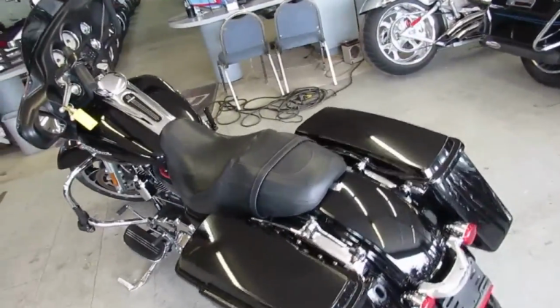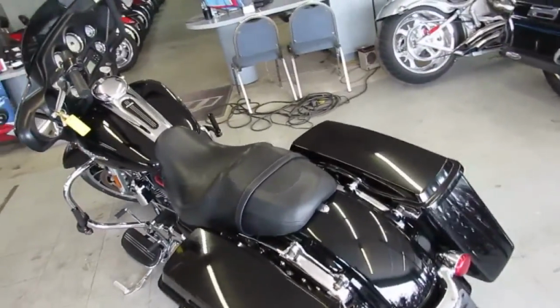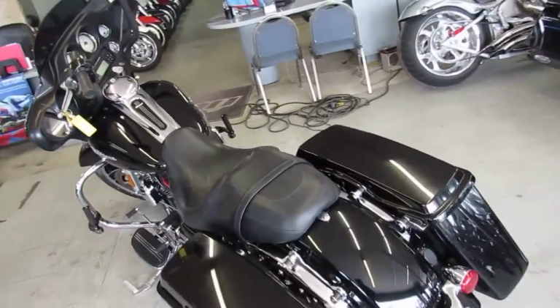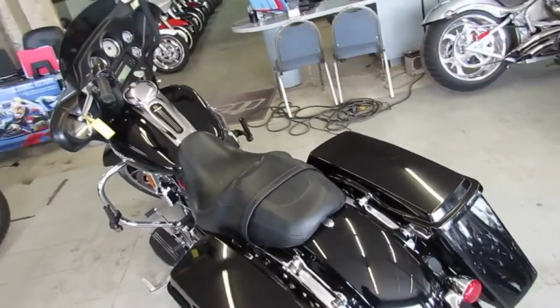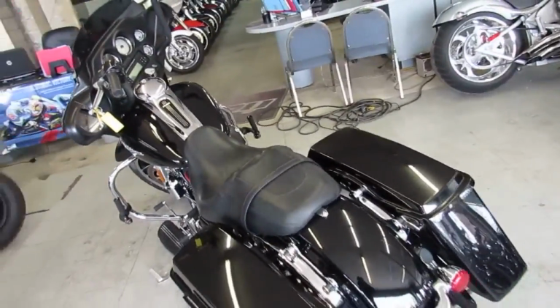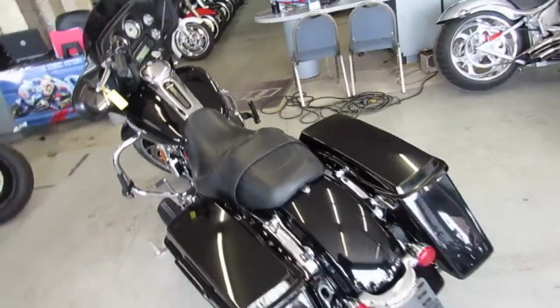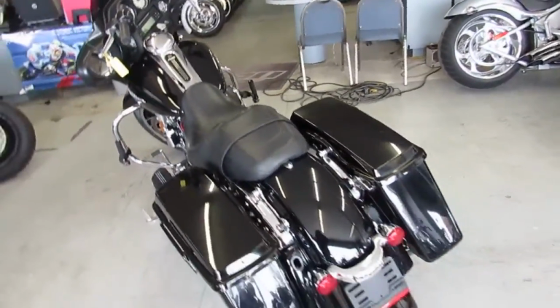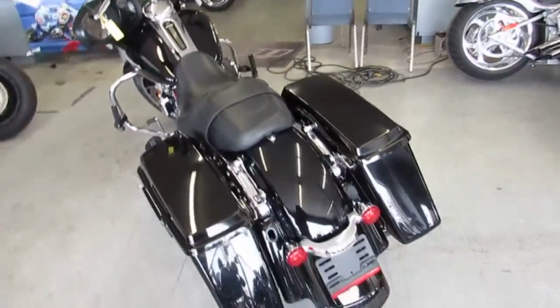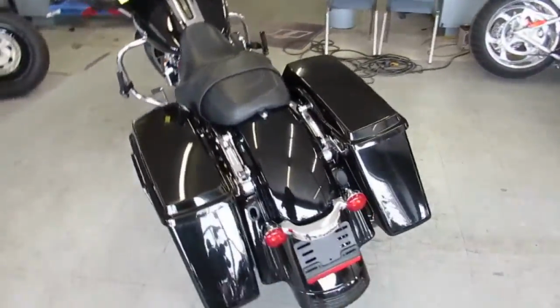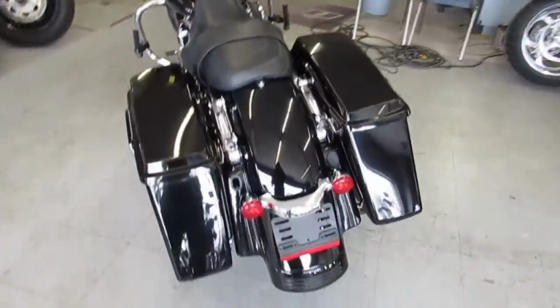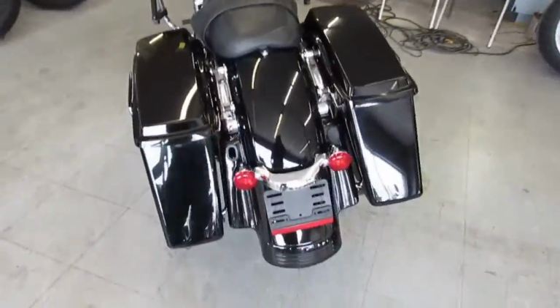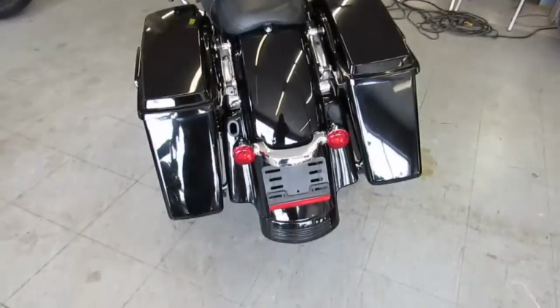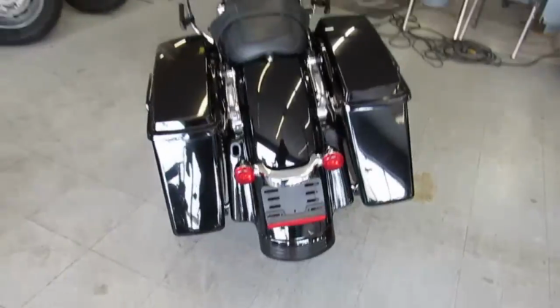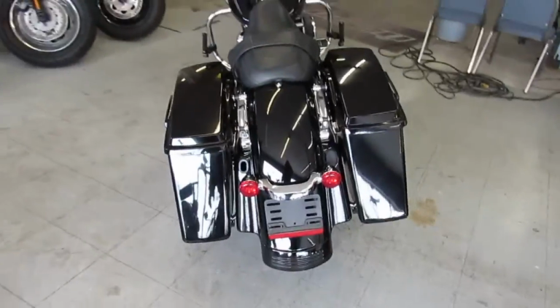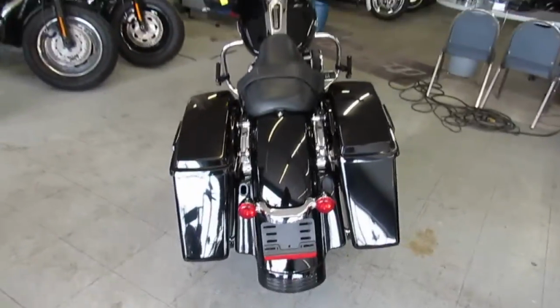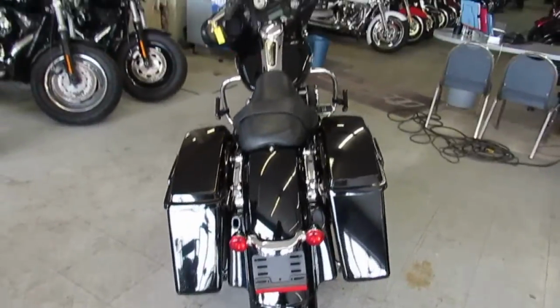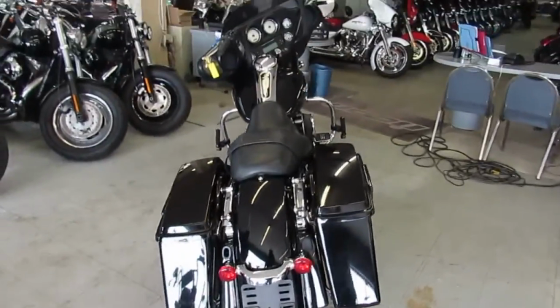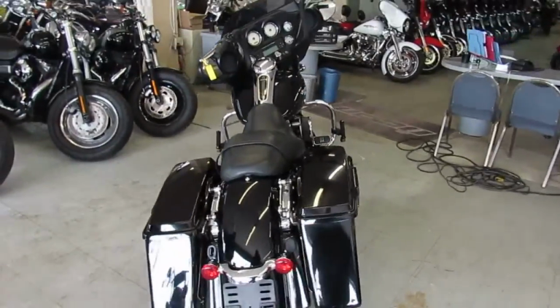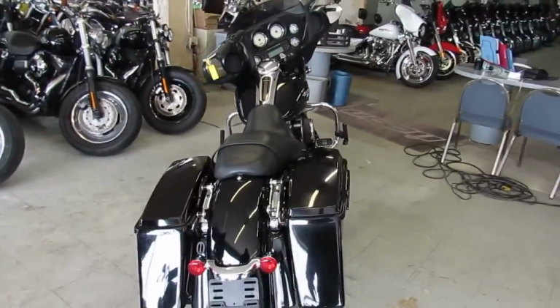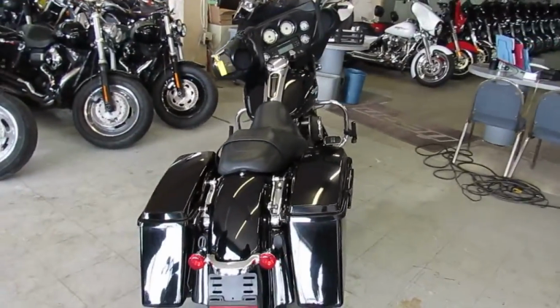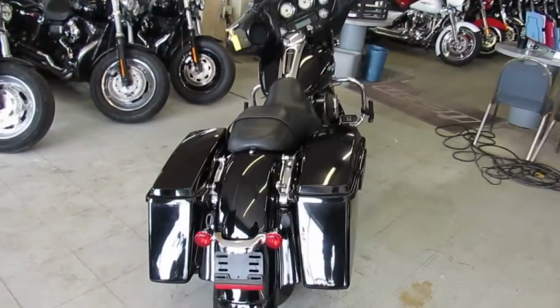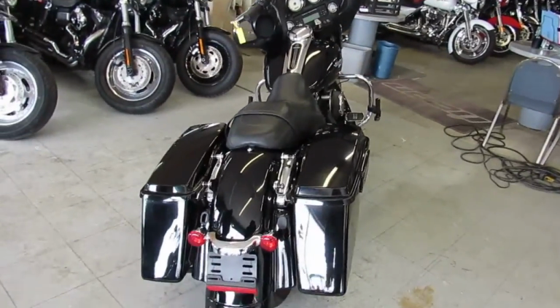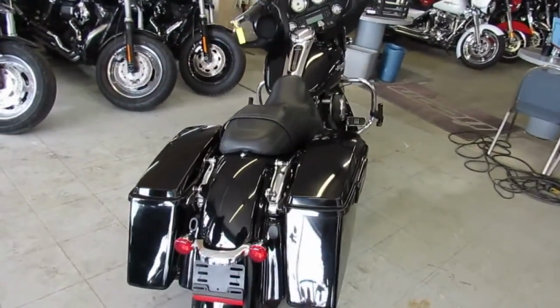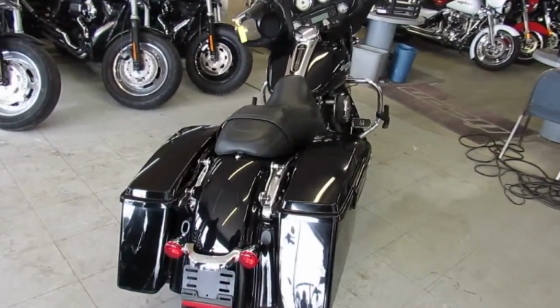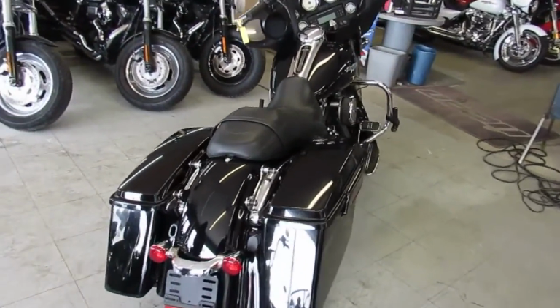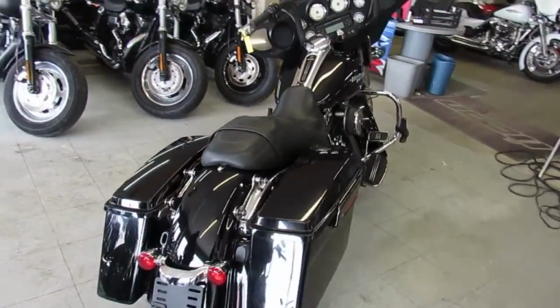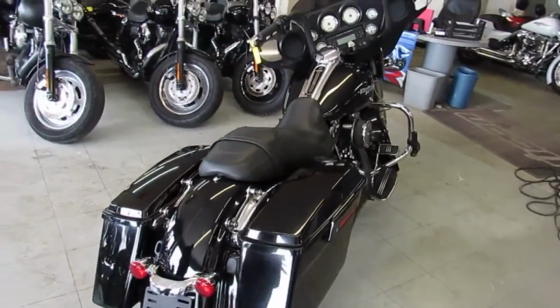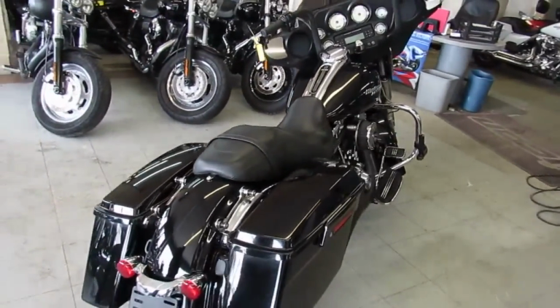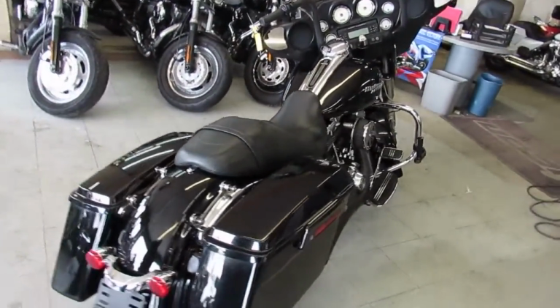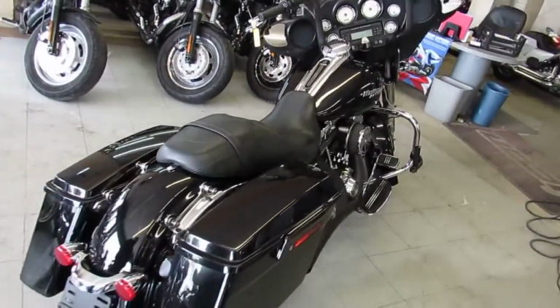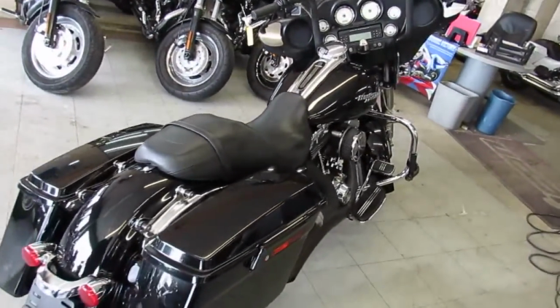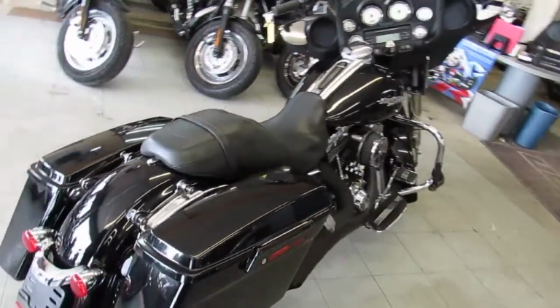We've got guaranteed financing, out-of-state financing, and assist with shipping nationwide. We've got leasing programs and also offer layaway programs.